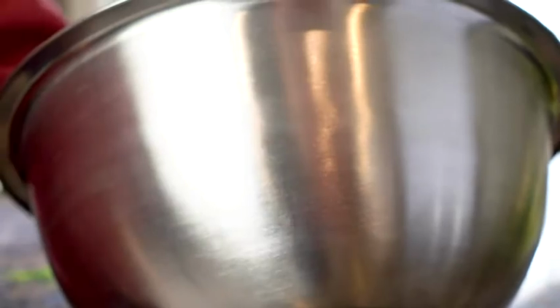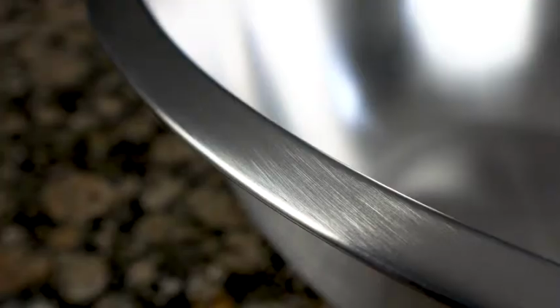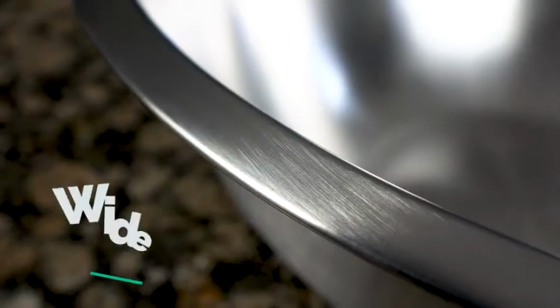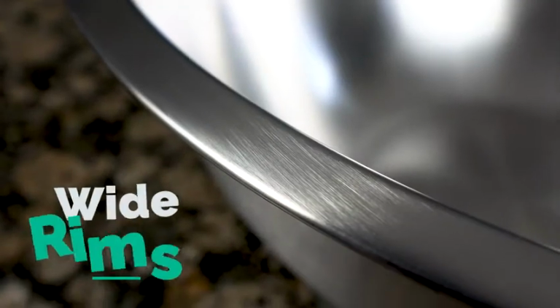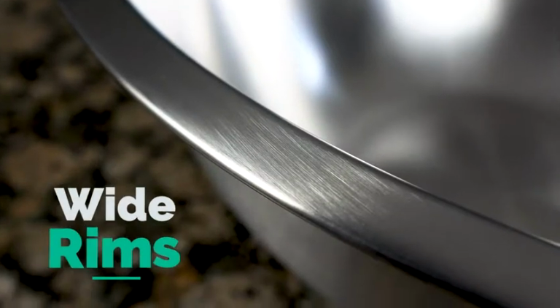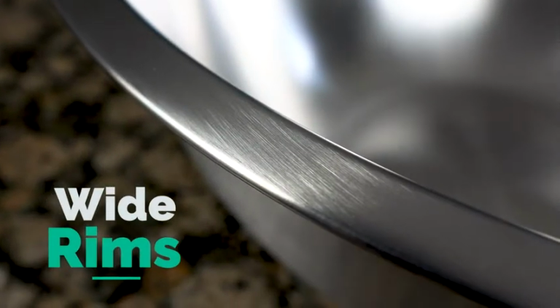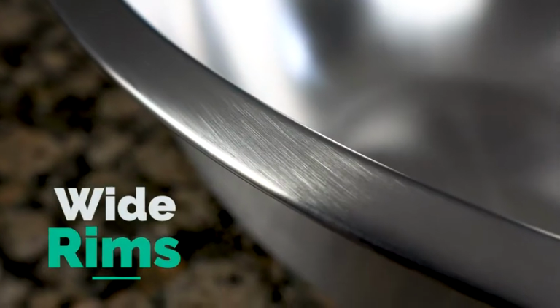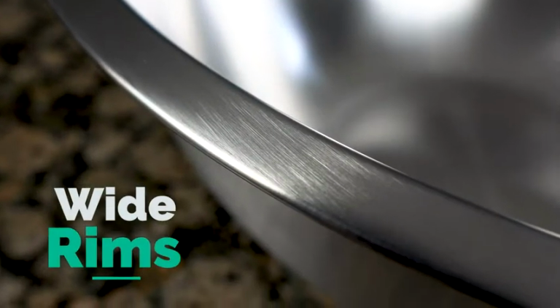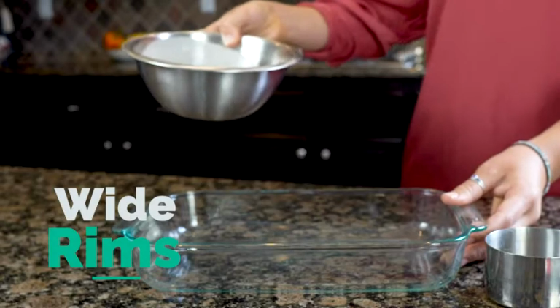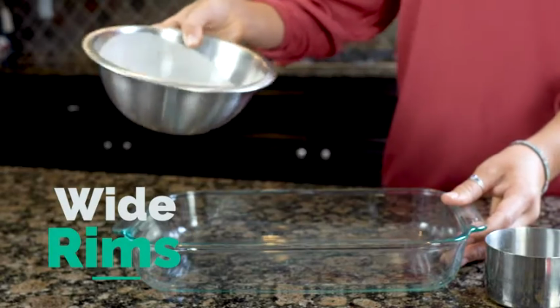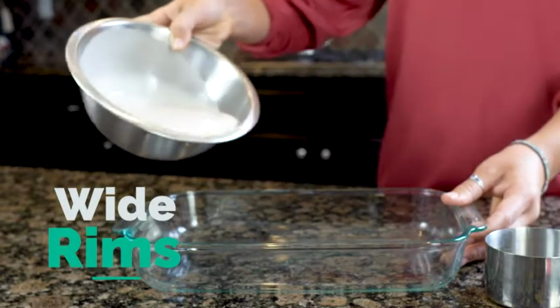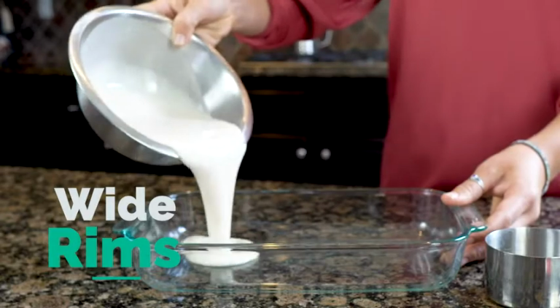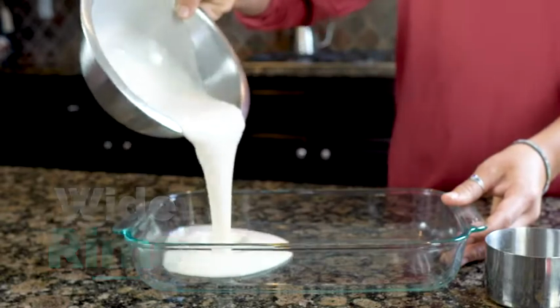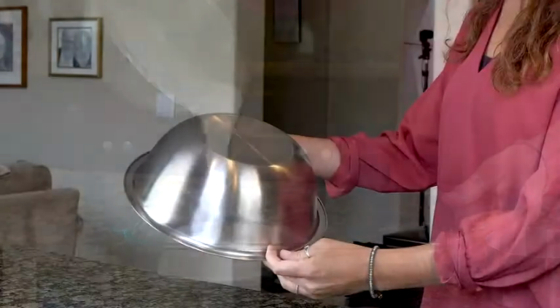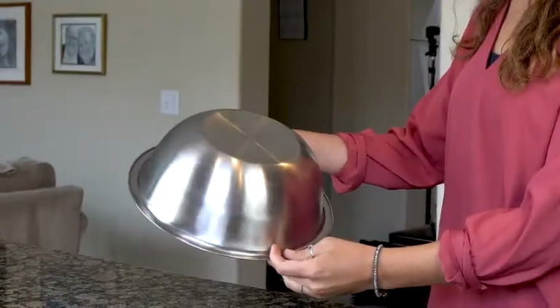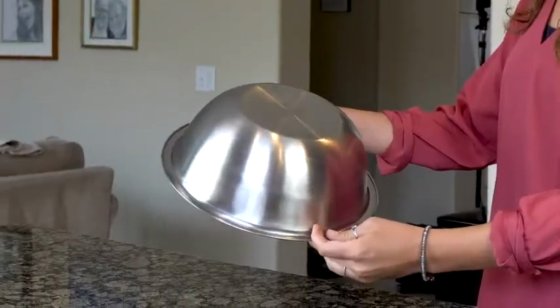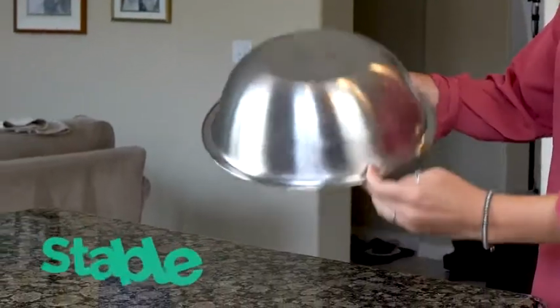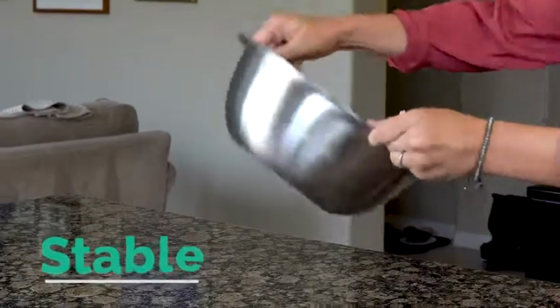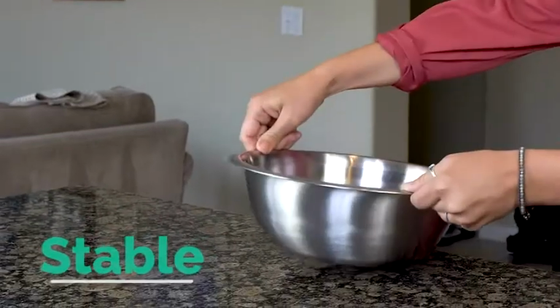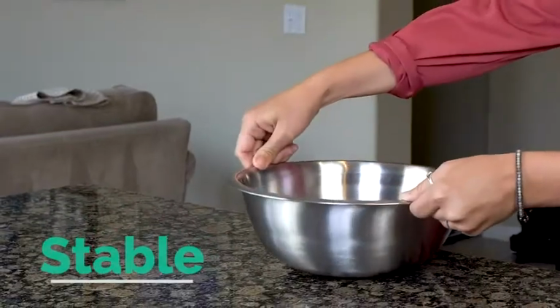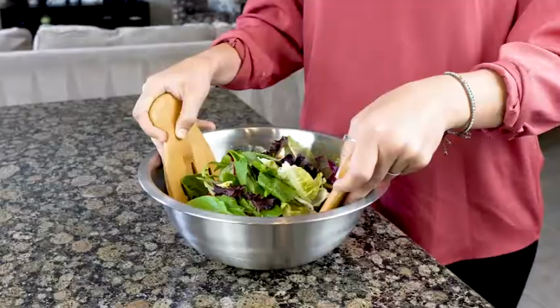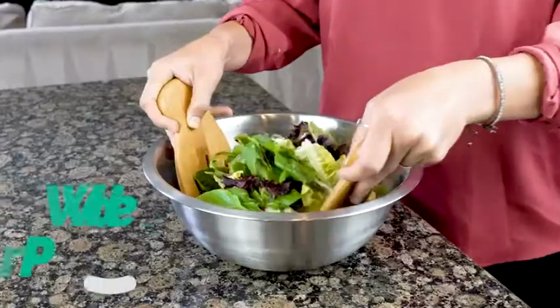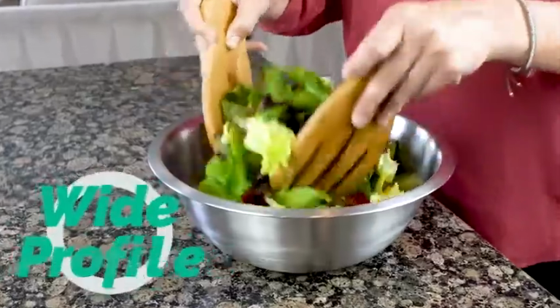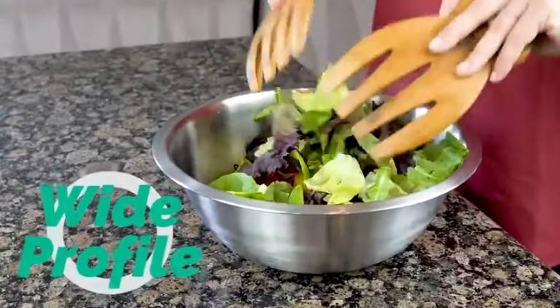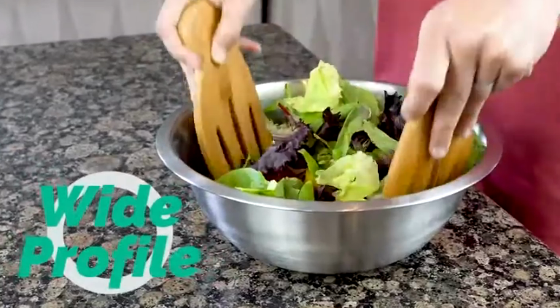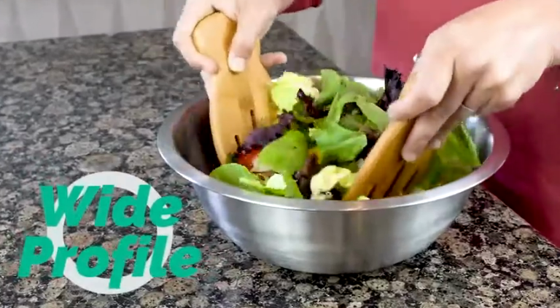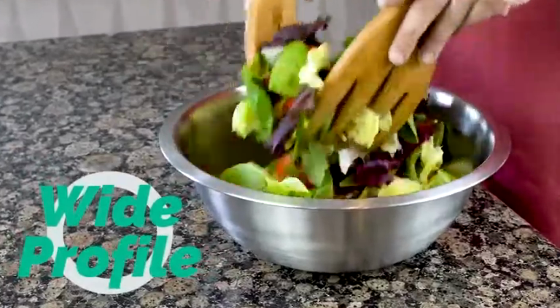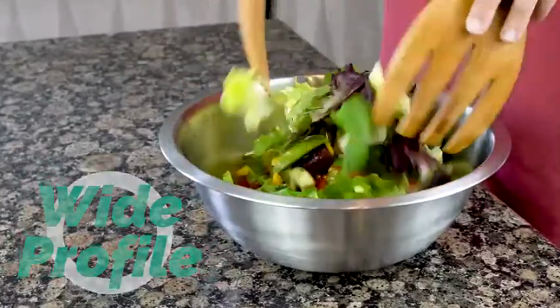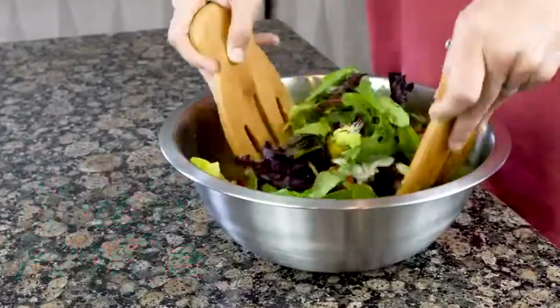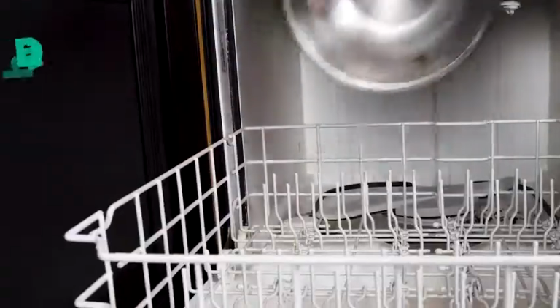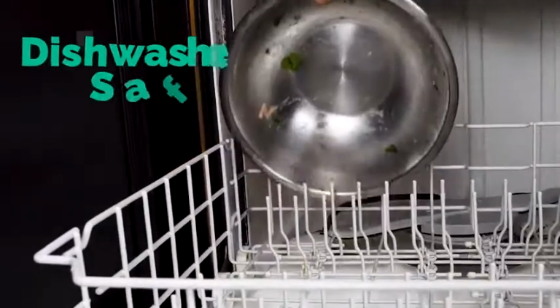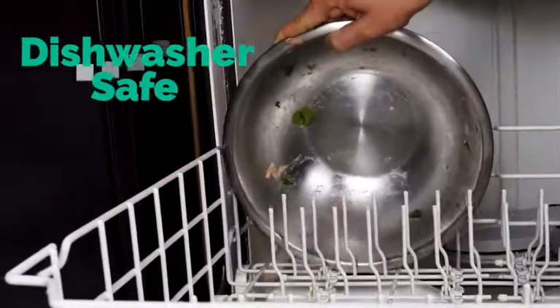The wide rims are designed to be gripped easily and make it simple to pour ingredients. The bowls have broad flat bottoms for stability and a wide shallow profile for easy tossing and mixing.